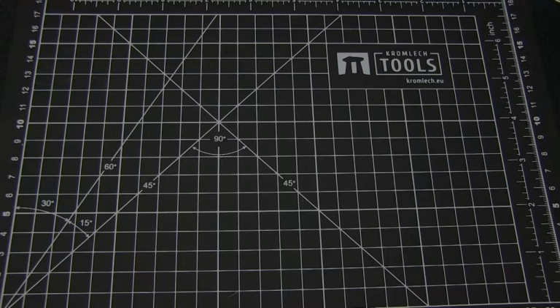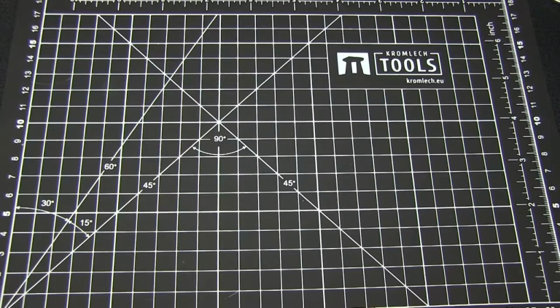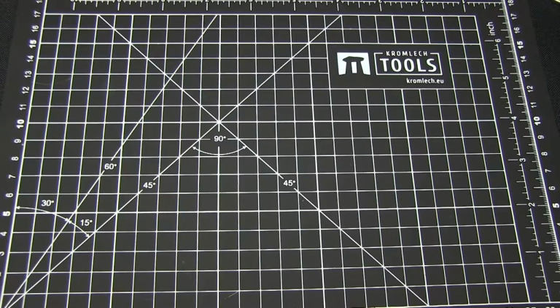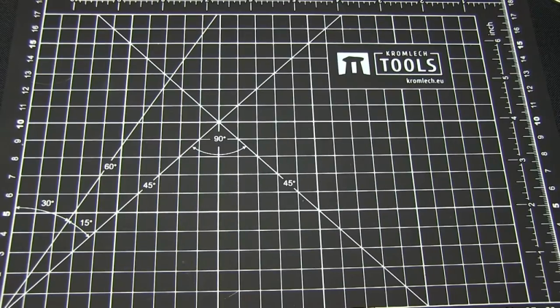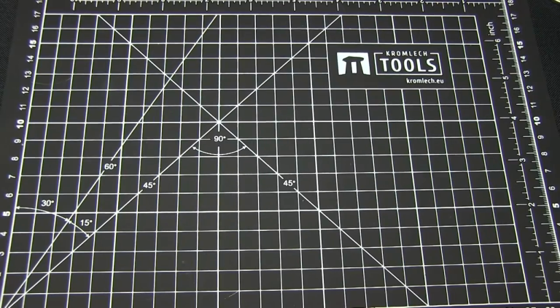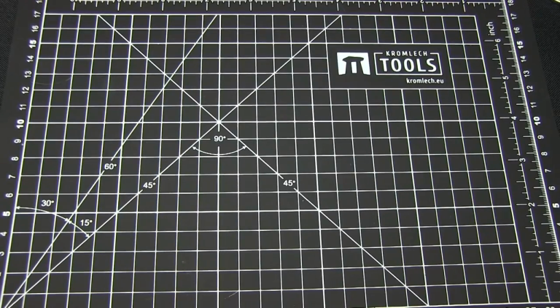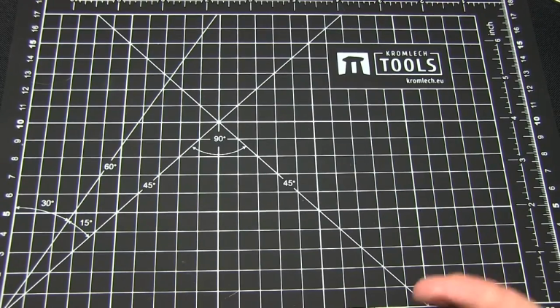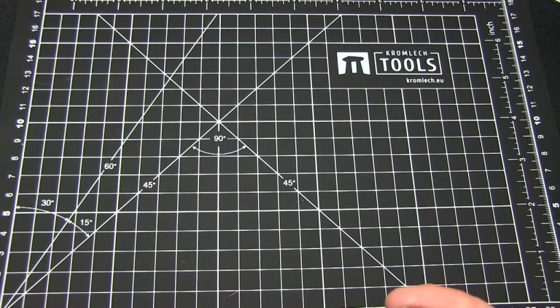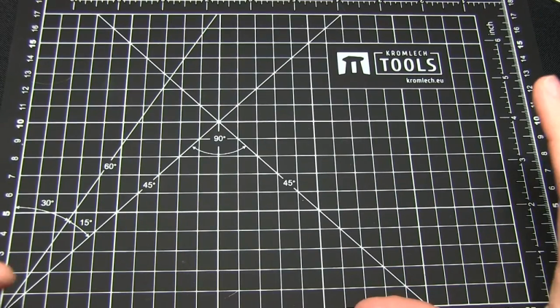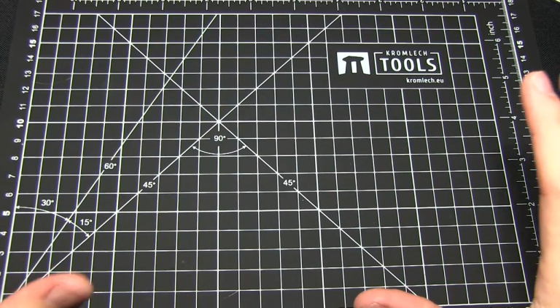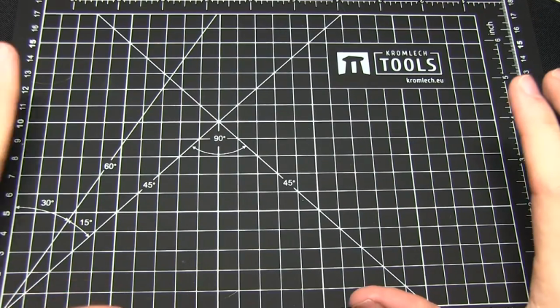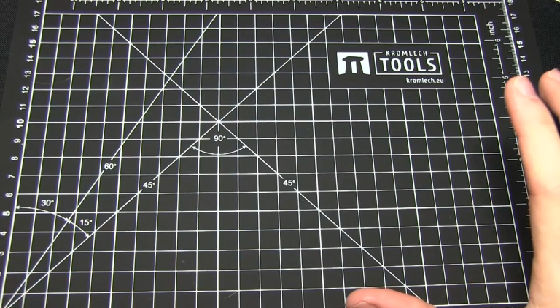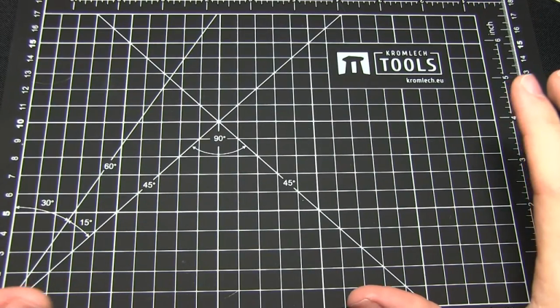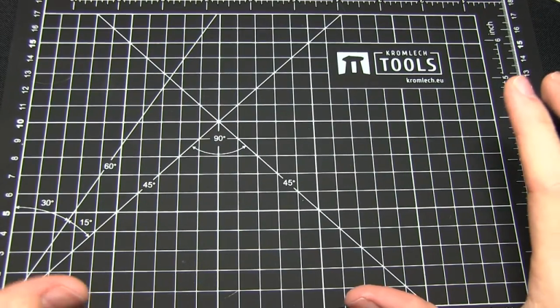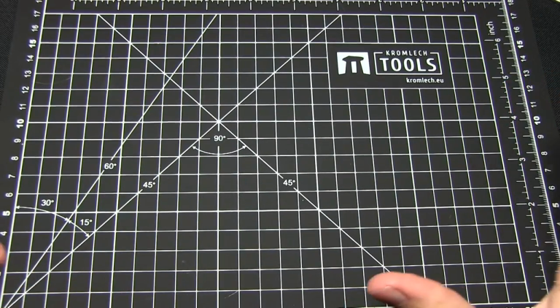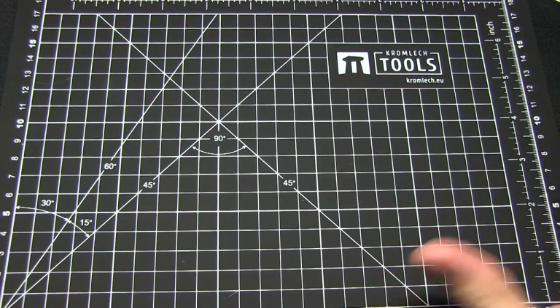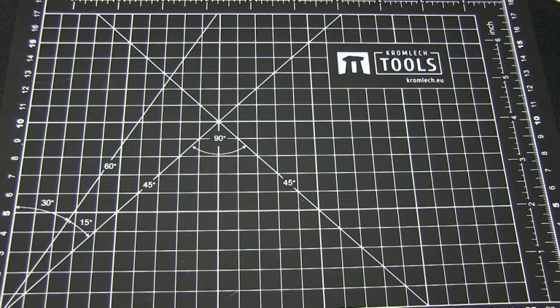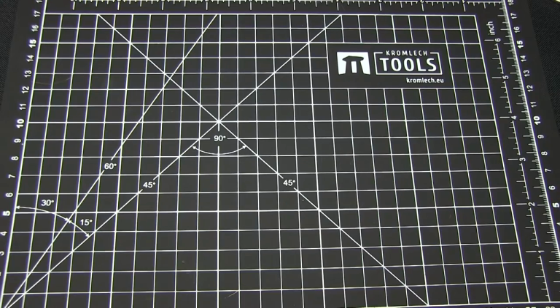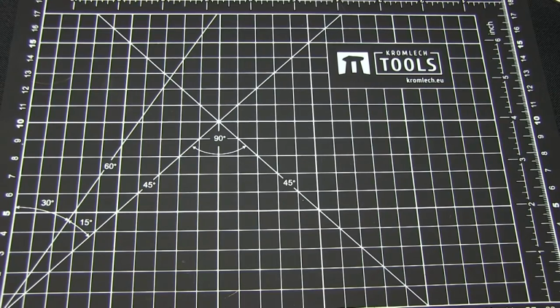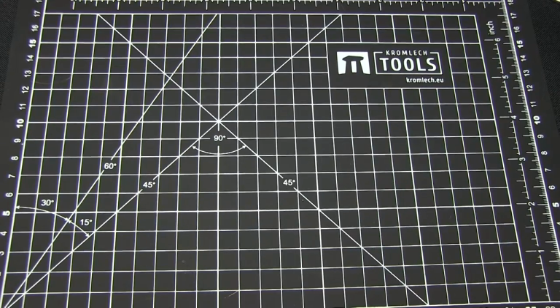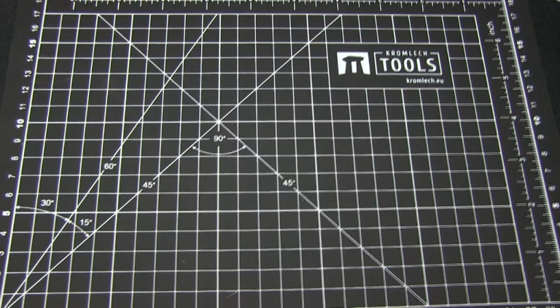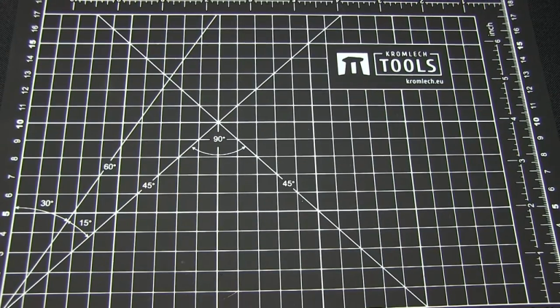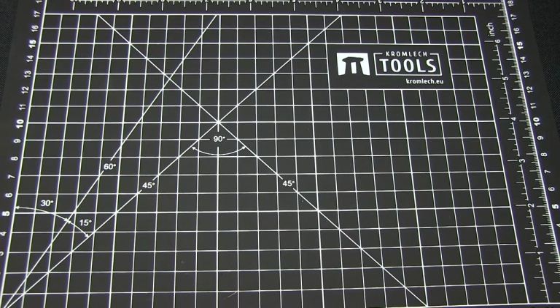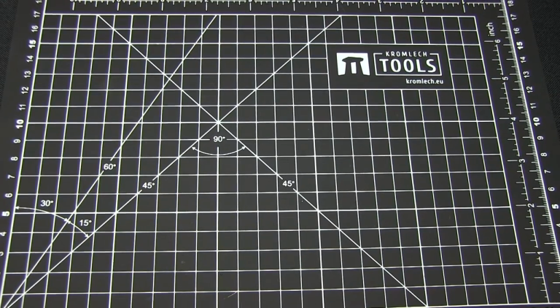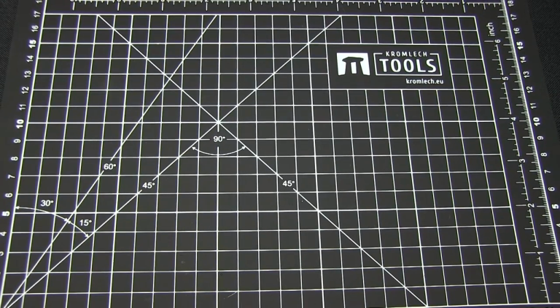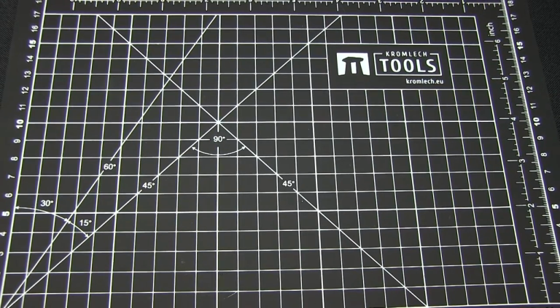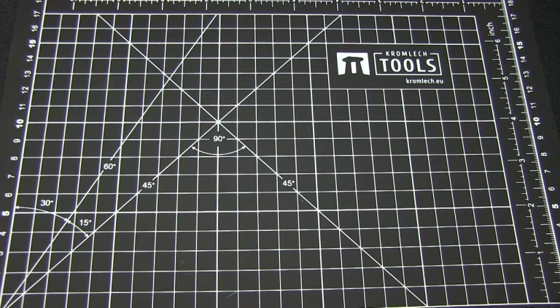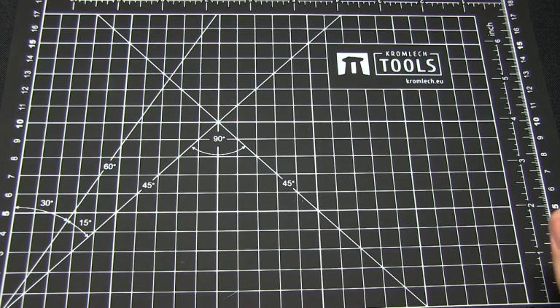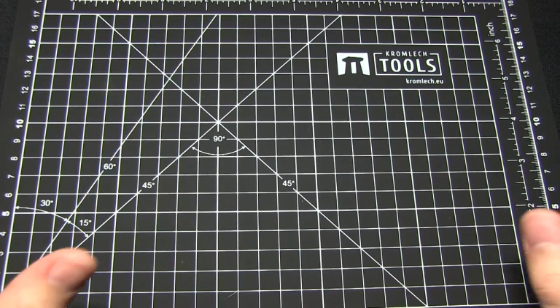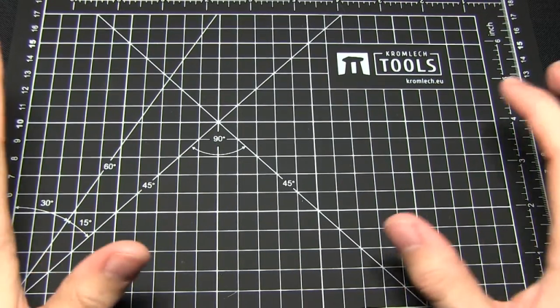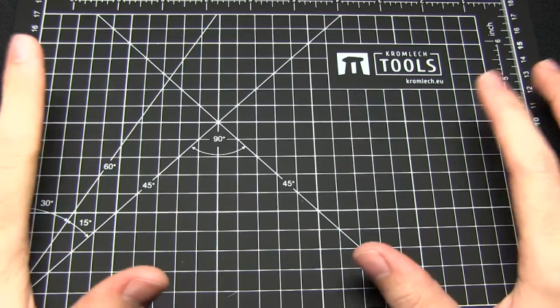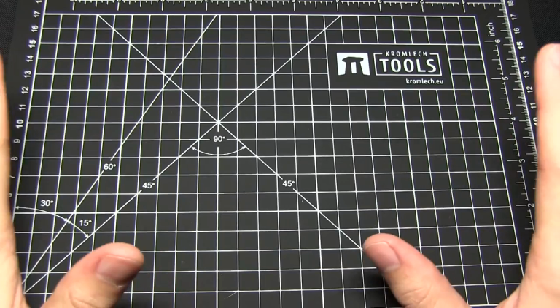Hello and welcome to Talk Wargaming. In this video I'll be combining a tutorial with a product review as I show you how to assemble Cromlec miniatures. As well as using the Cromlec miniatures, we'll also be using the tools from their hobby range.